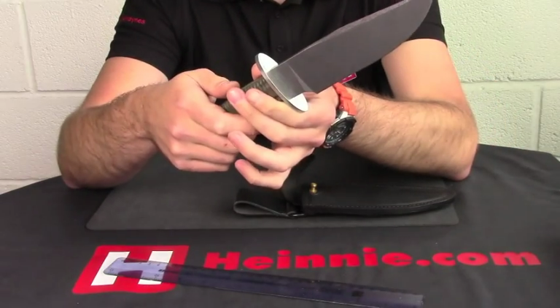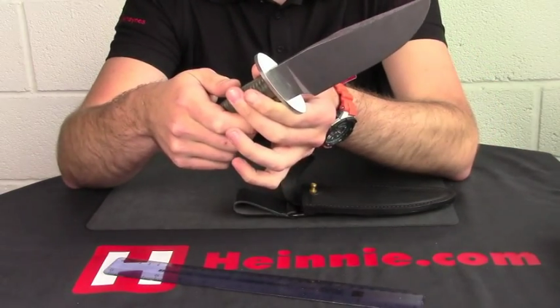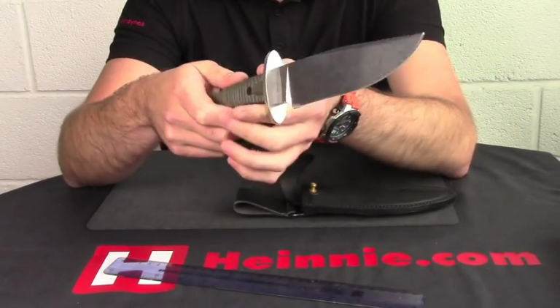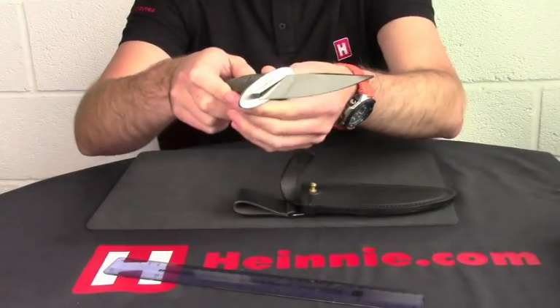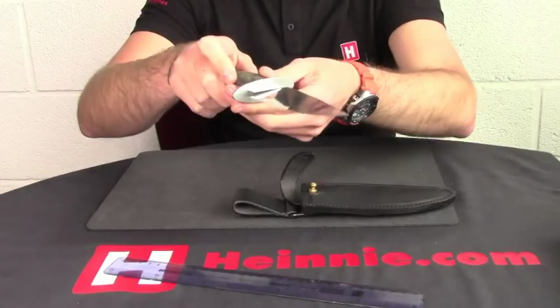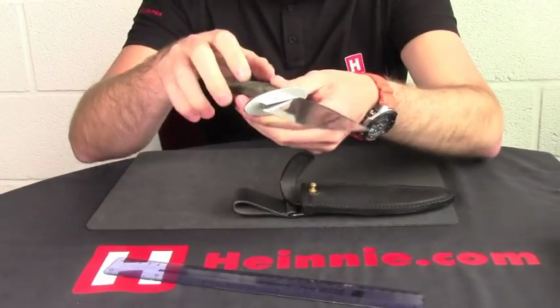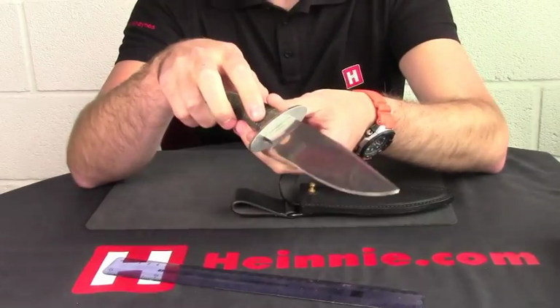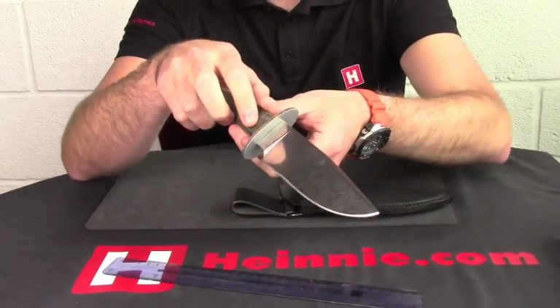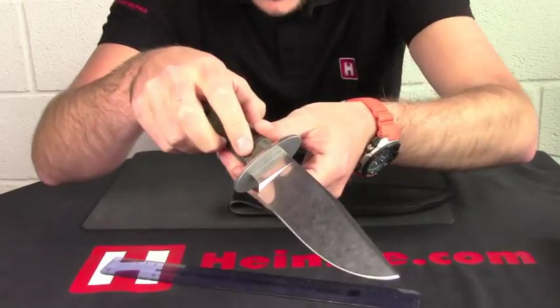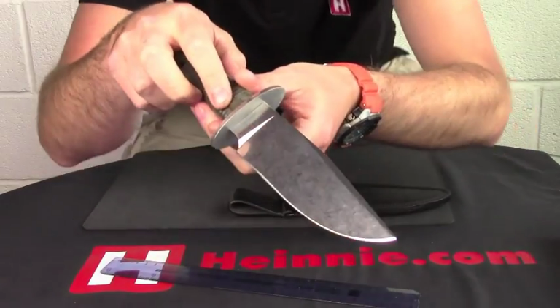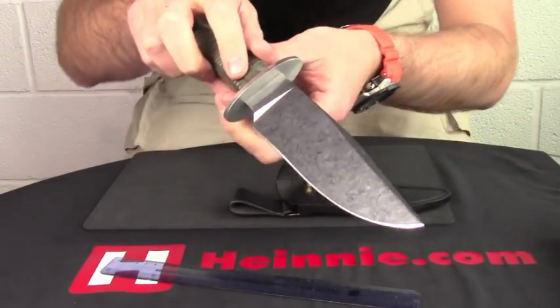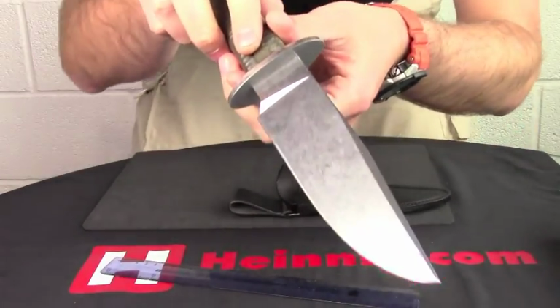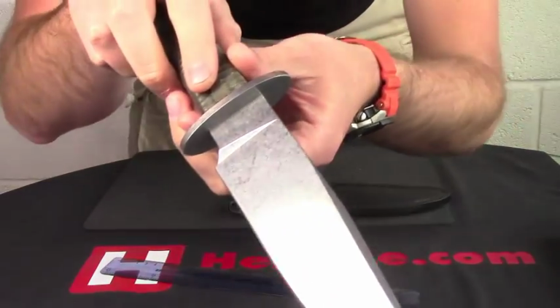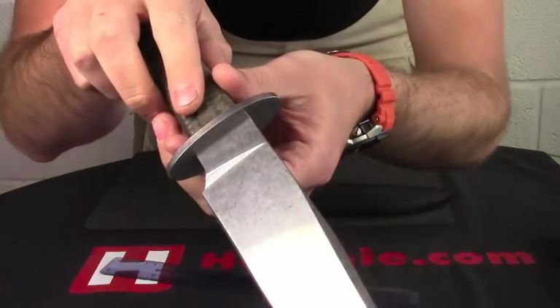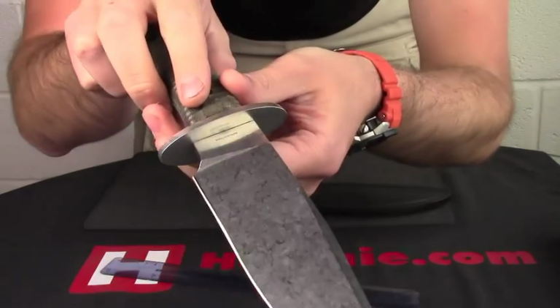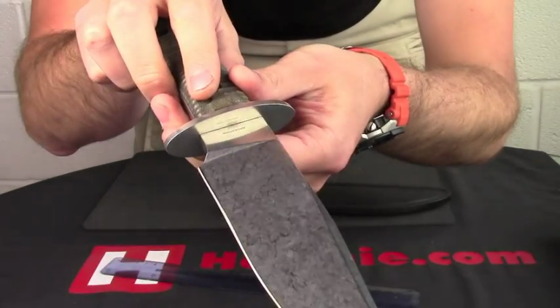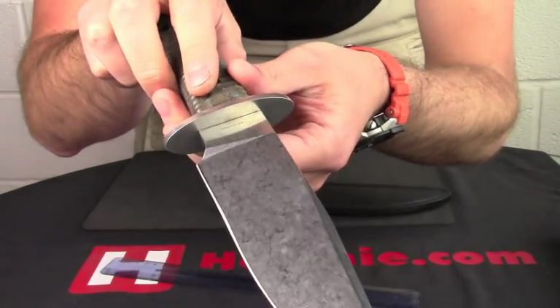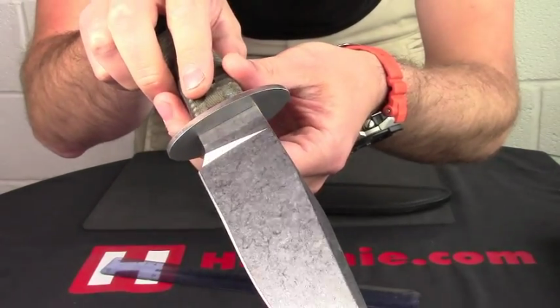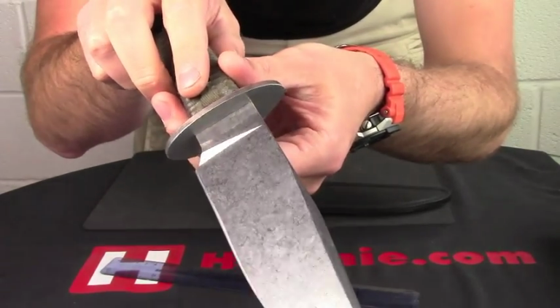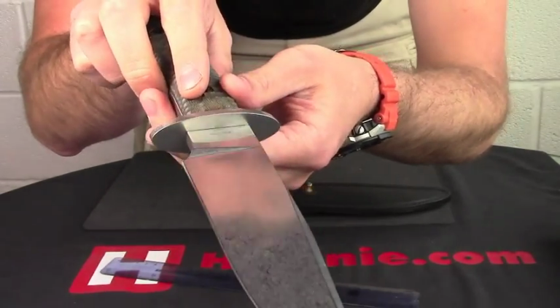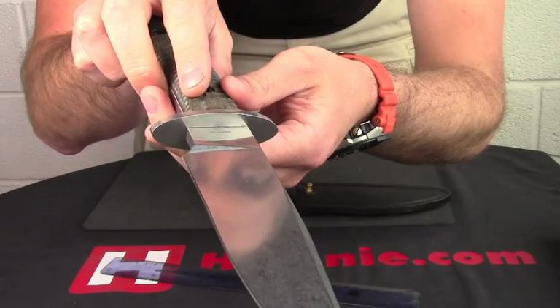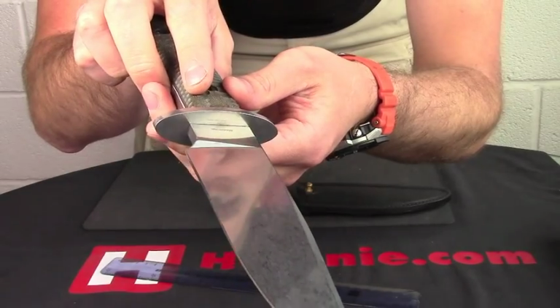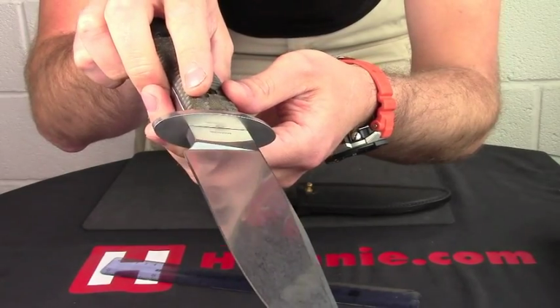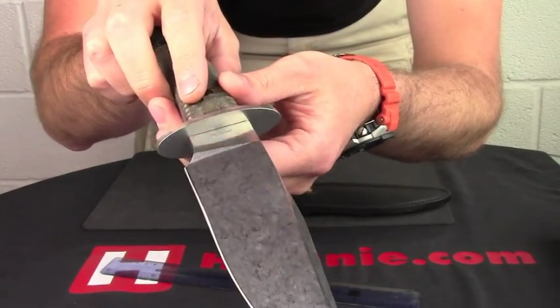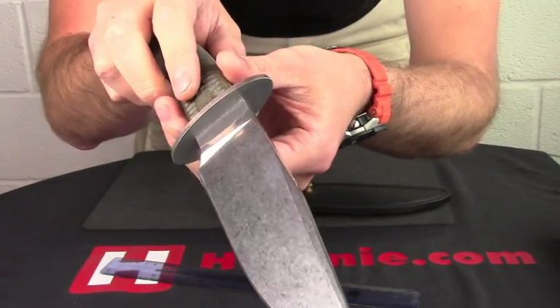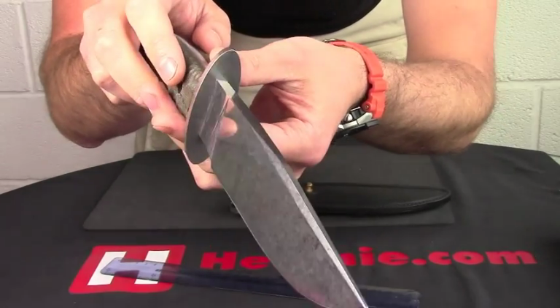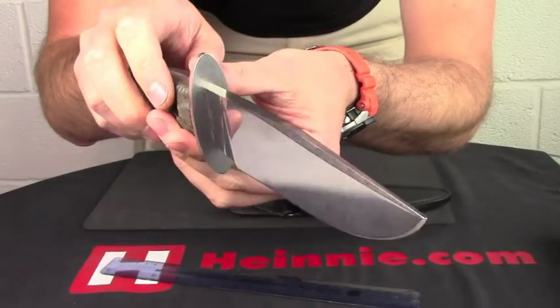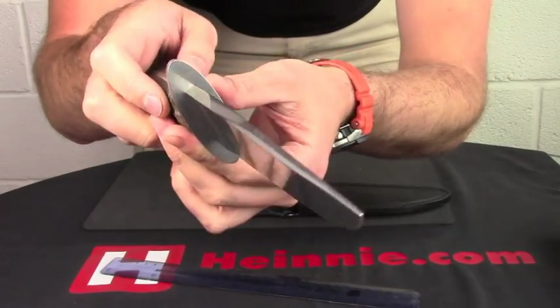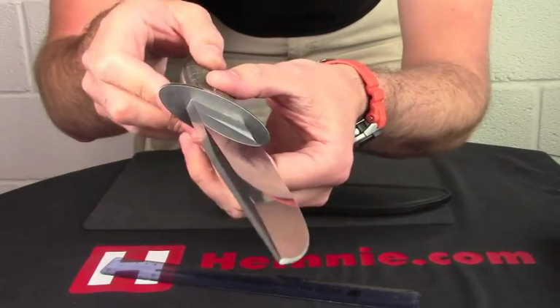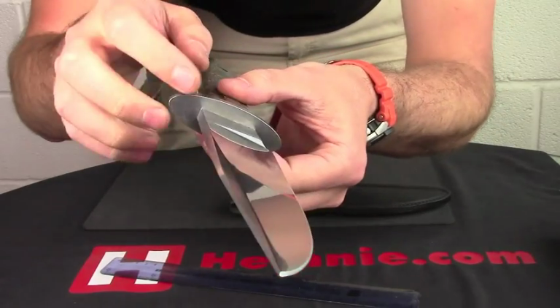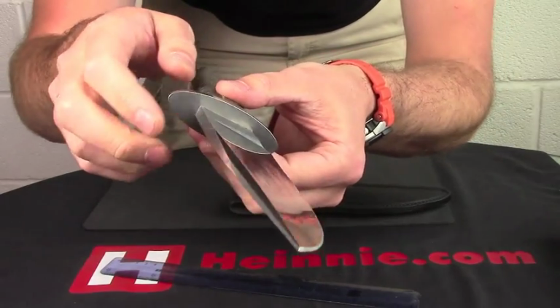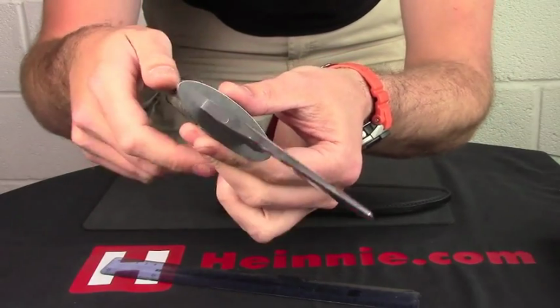So premium steel. You've got a nice polished stone wash finish — and if the light bounces out there, there we go — you can just see the nice stone wash, but actually polished as well.